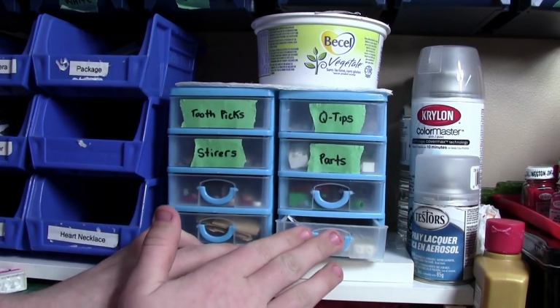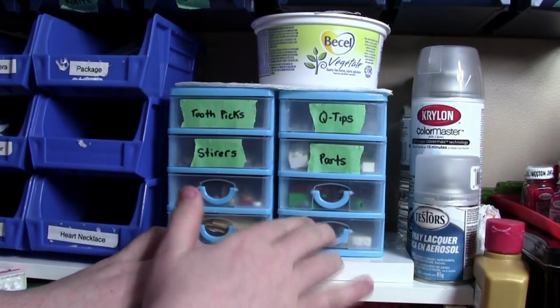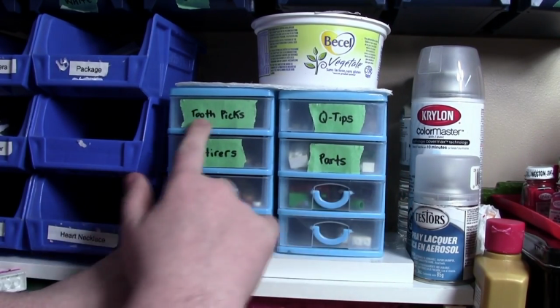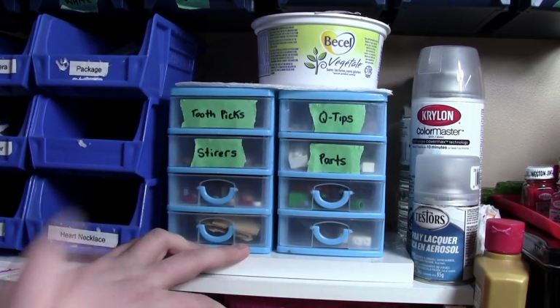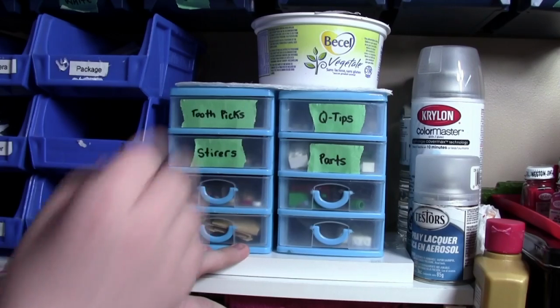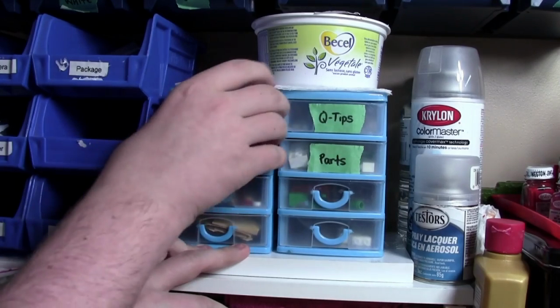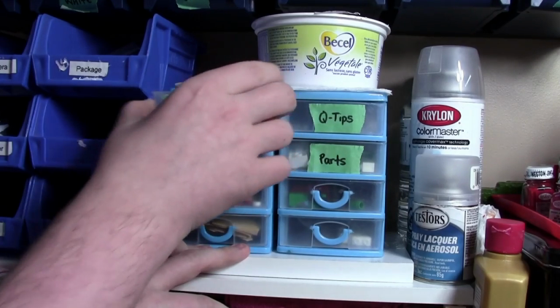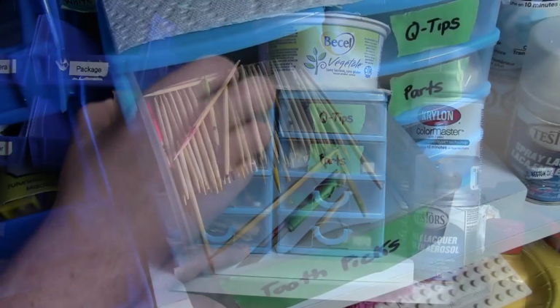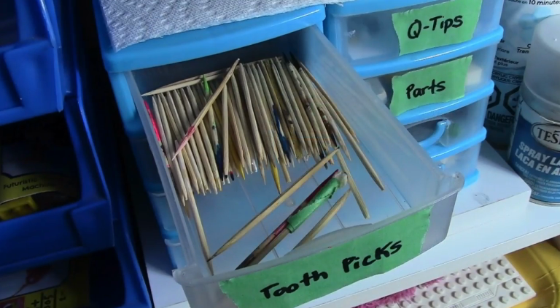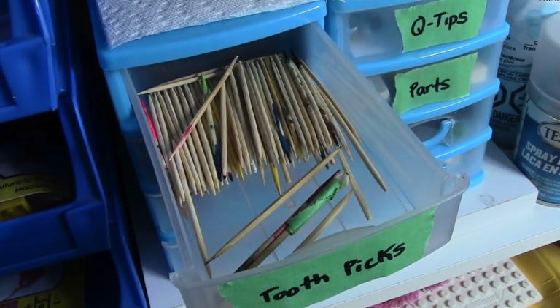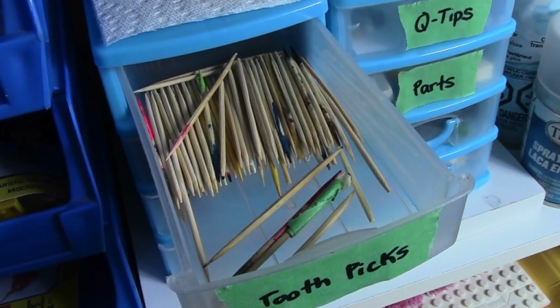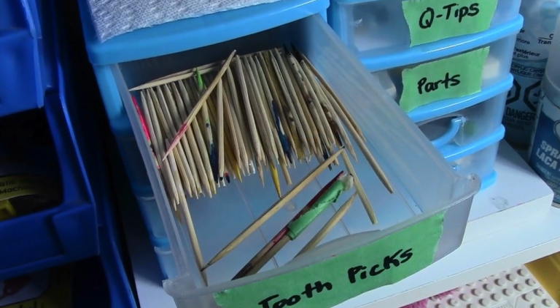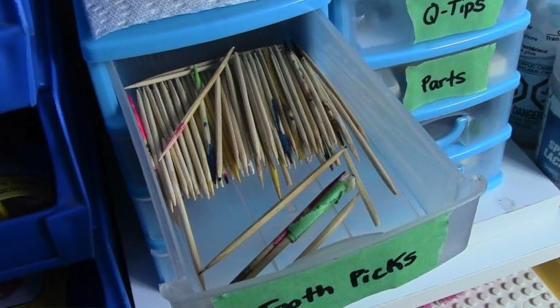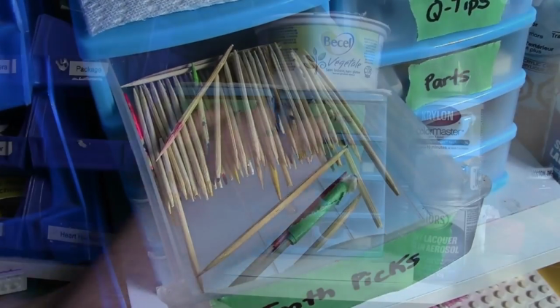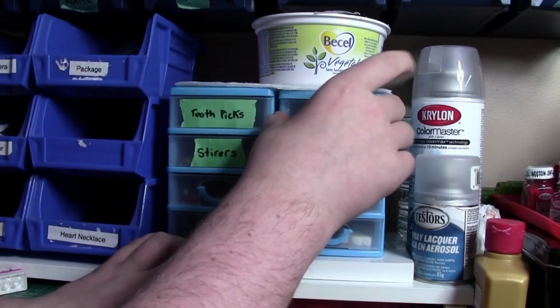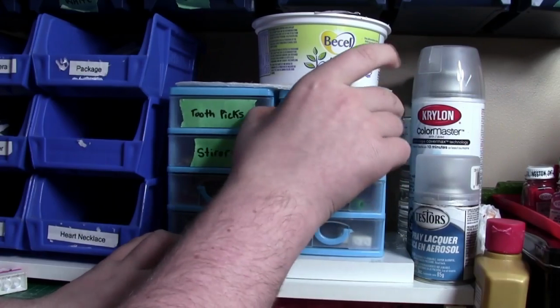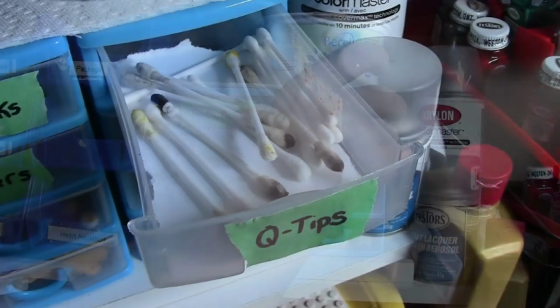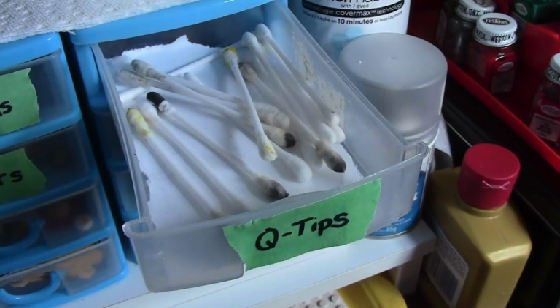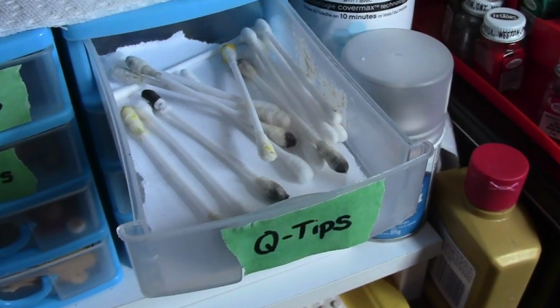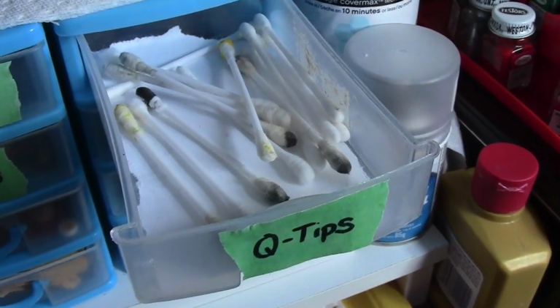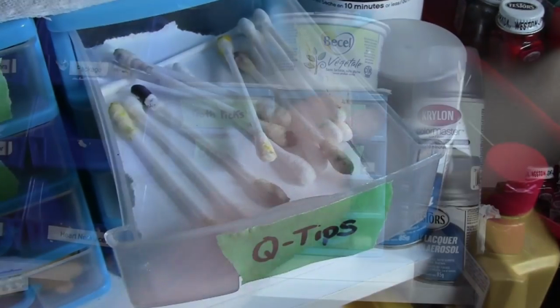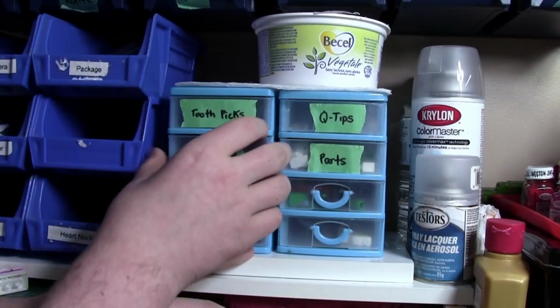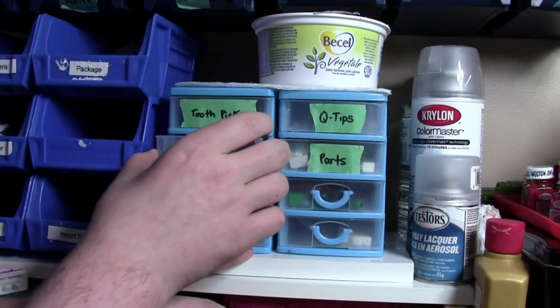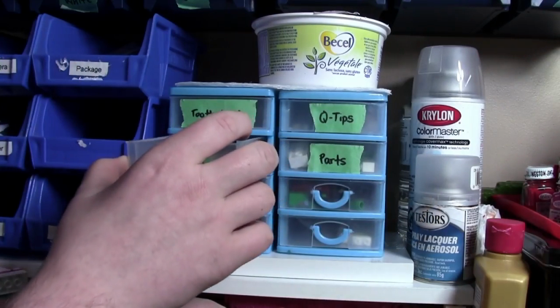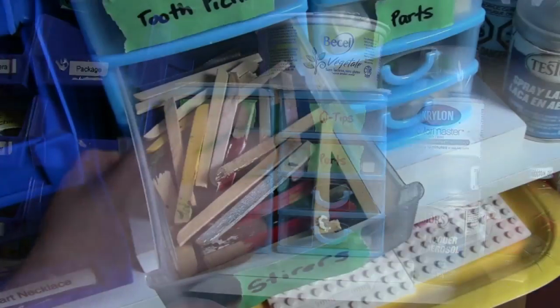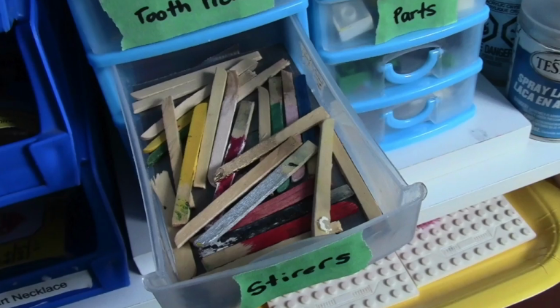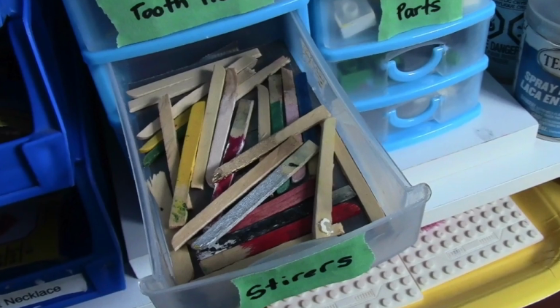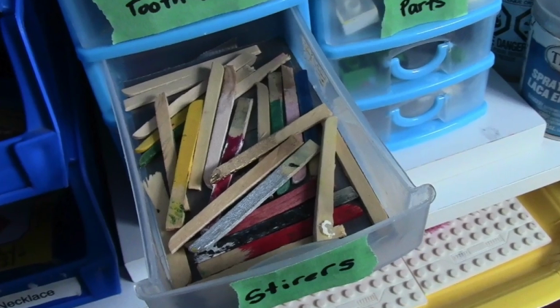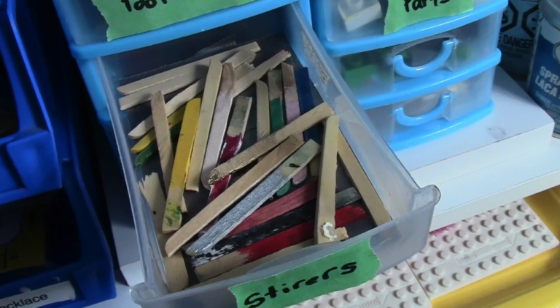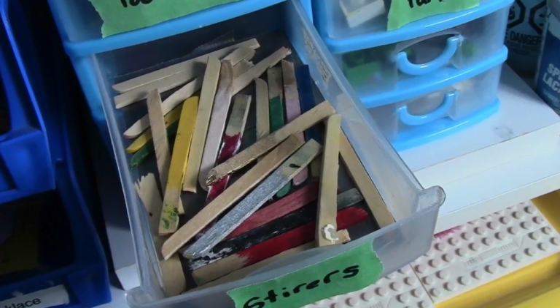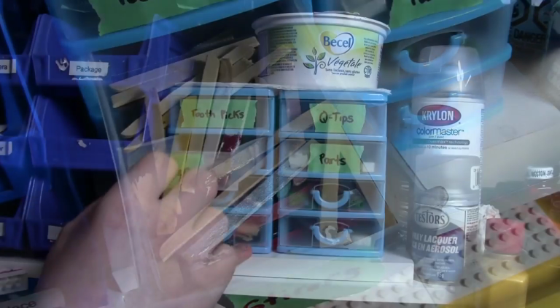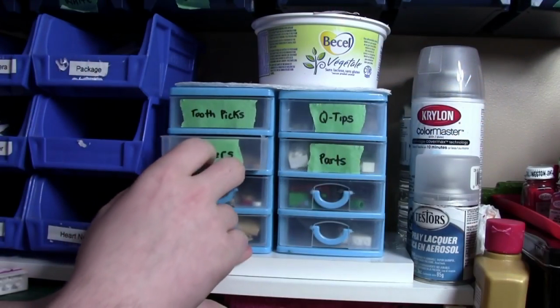As you can see, I have the top four labeled. In this drawer up here we have toothpicks. In this drawer up here we have Q-tips. Over here in this drawer we have stirrers, so I can stir the paints and stuff like that.